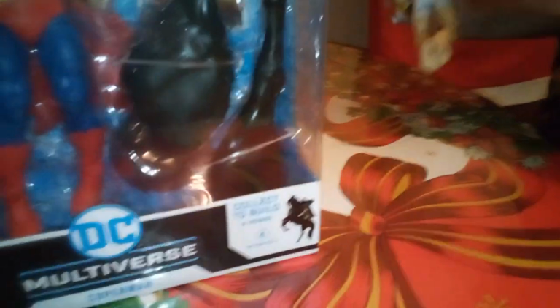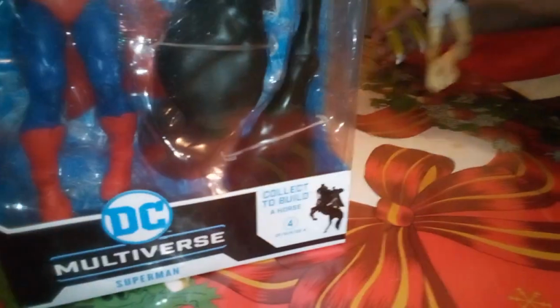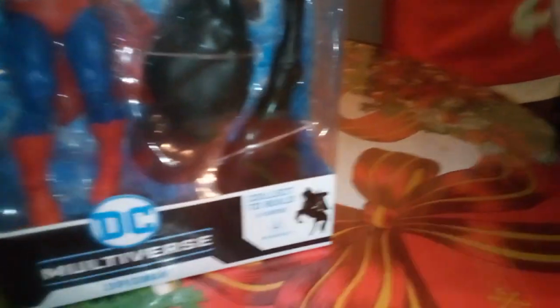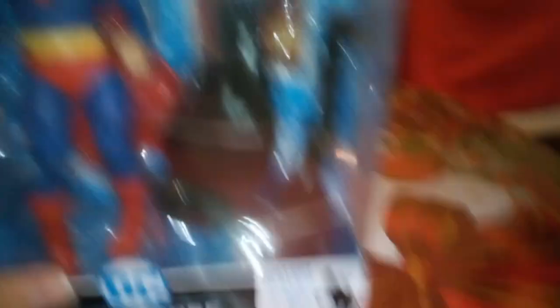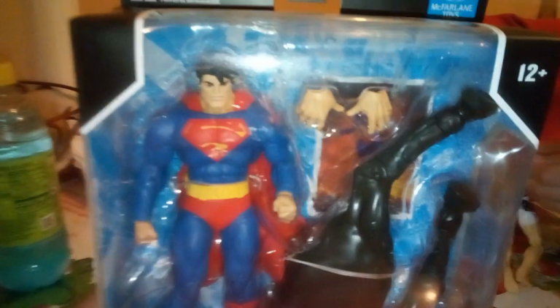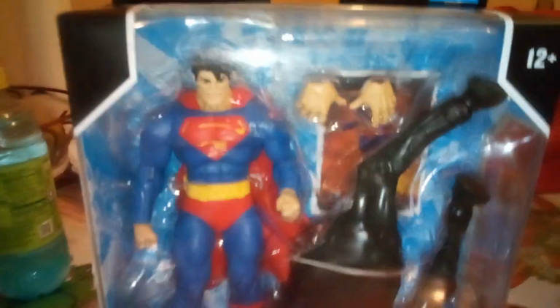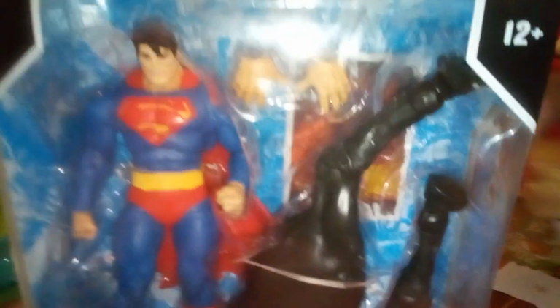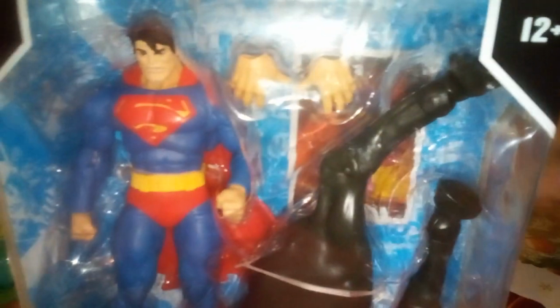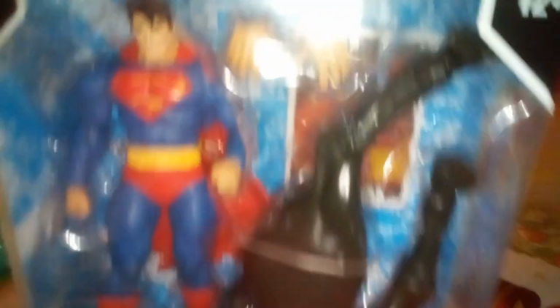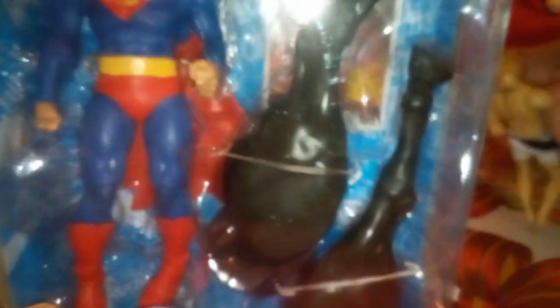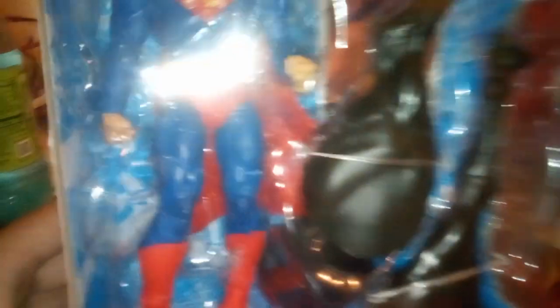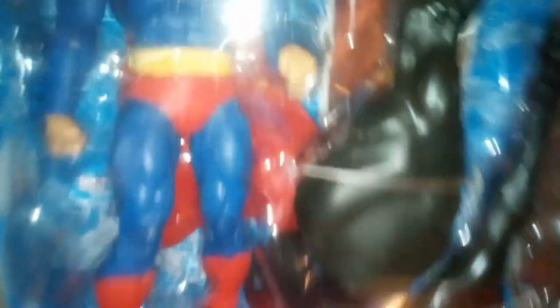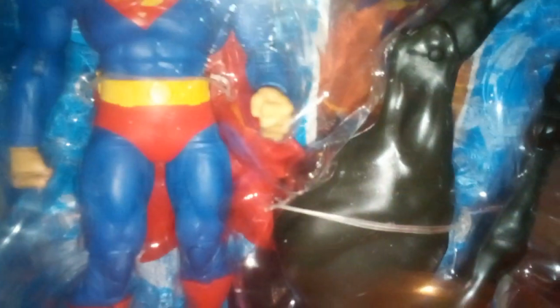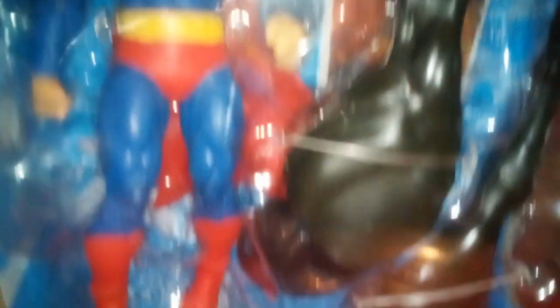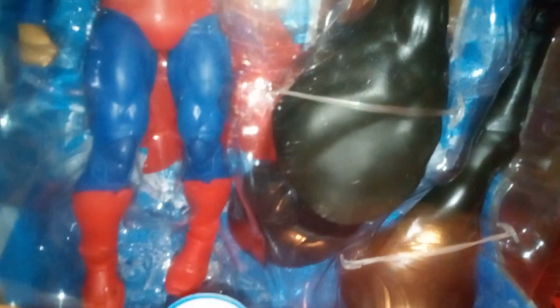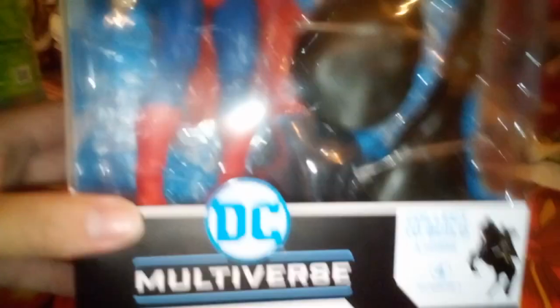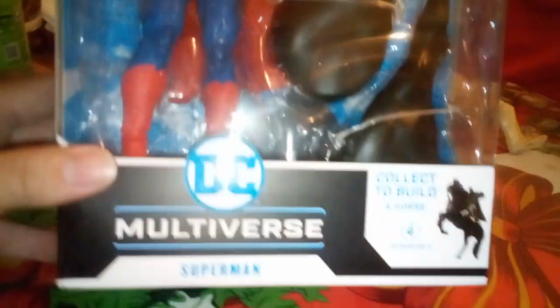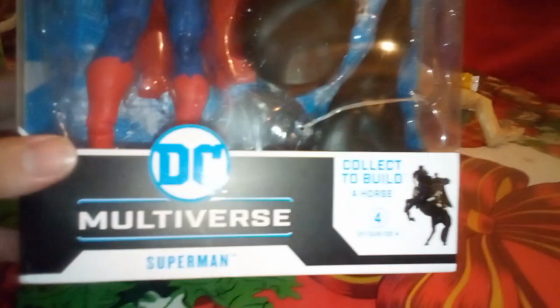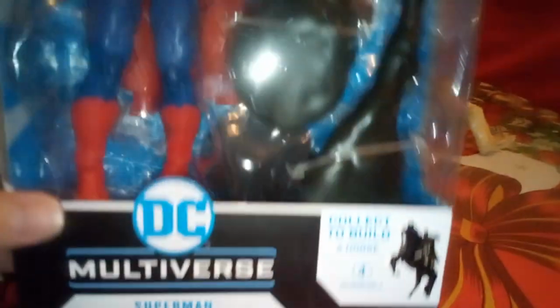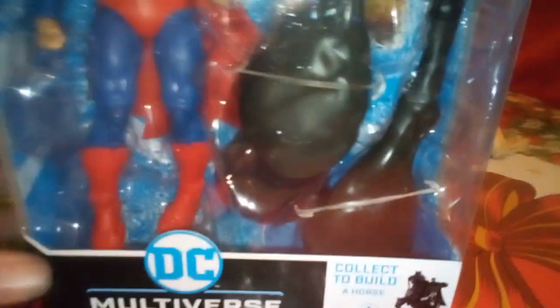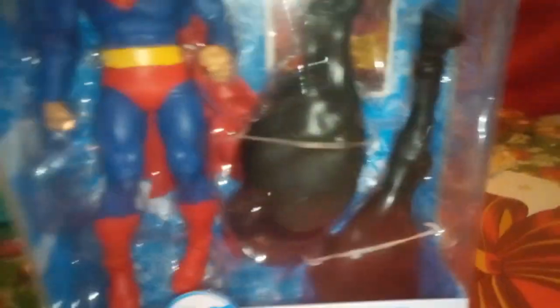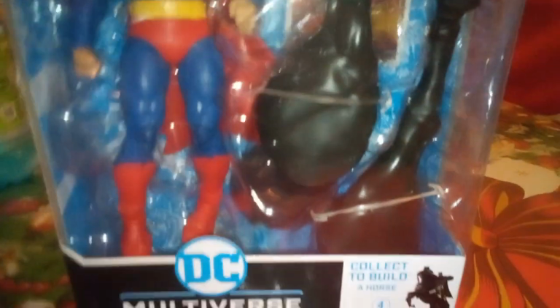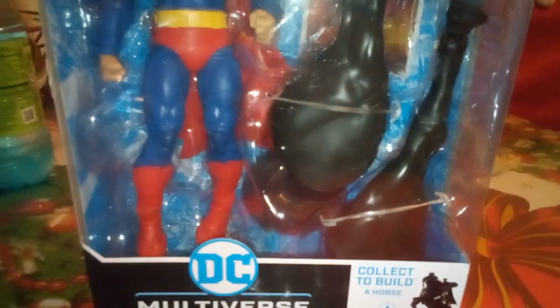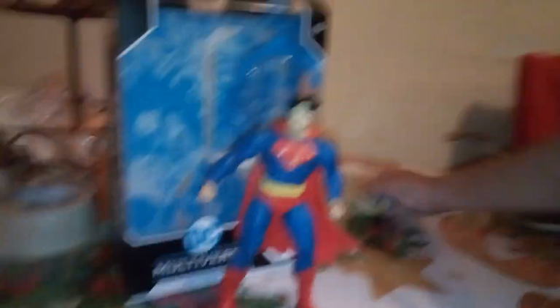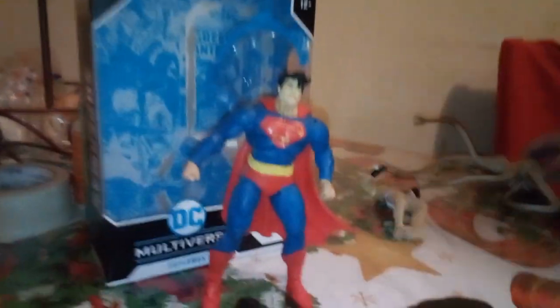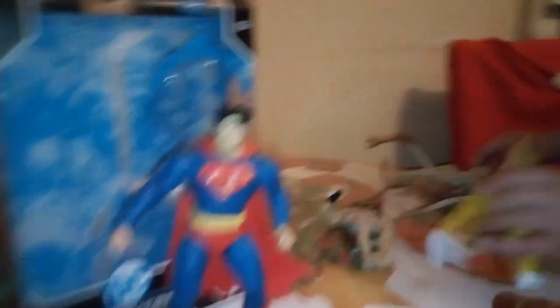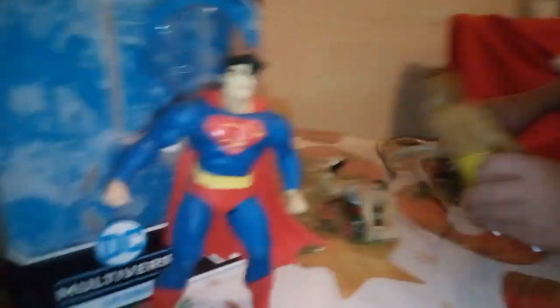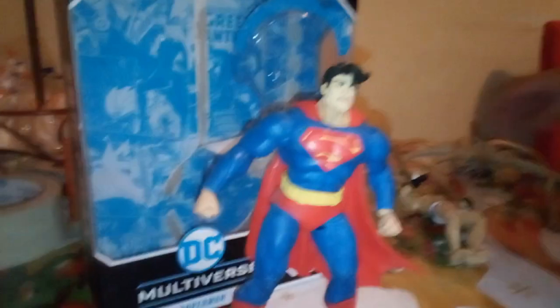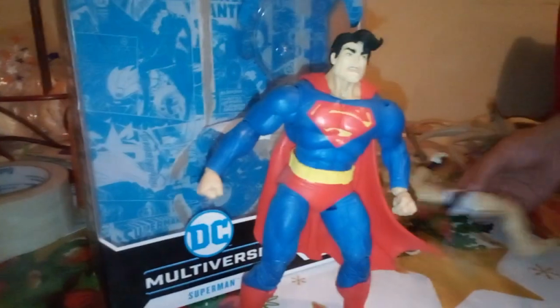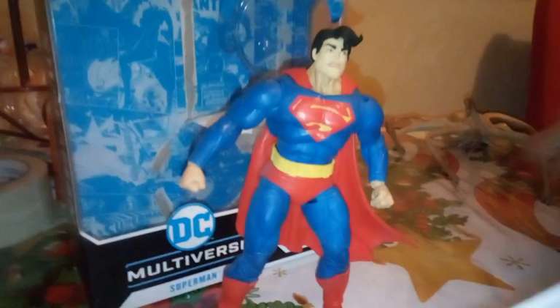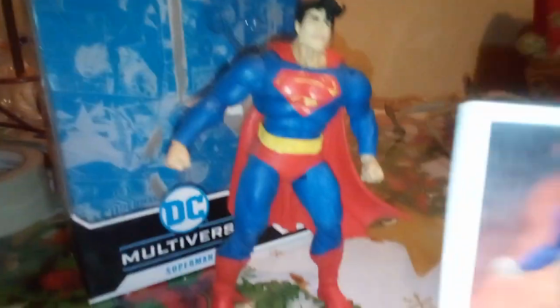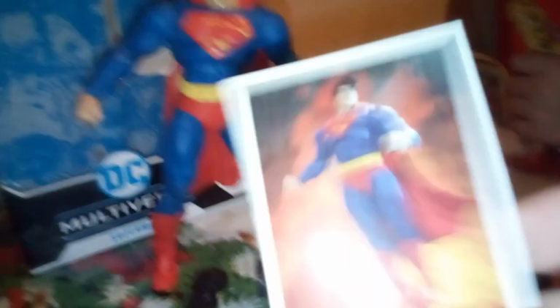He has the extra hands in there, so he's got the balled fist. Alright, let's take him out from the box. Let's see — we got this card right here.